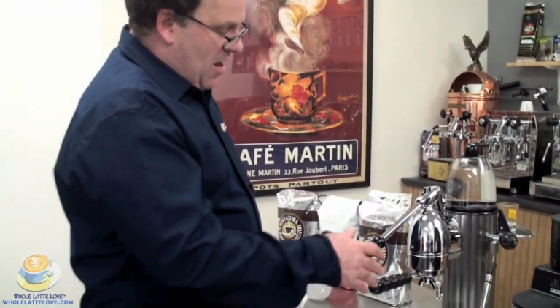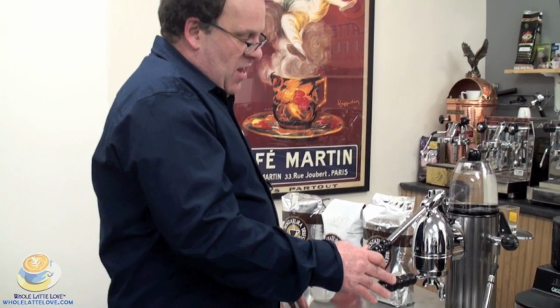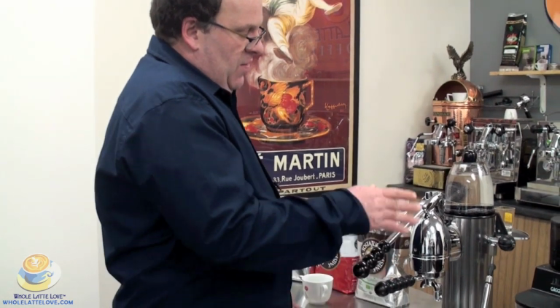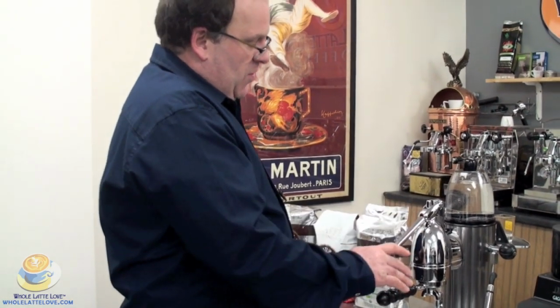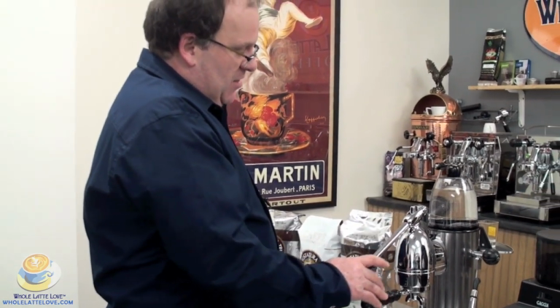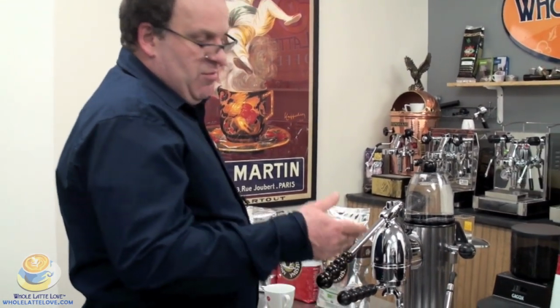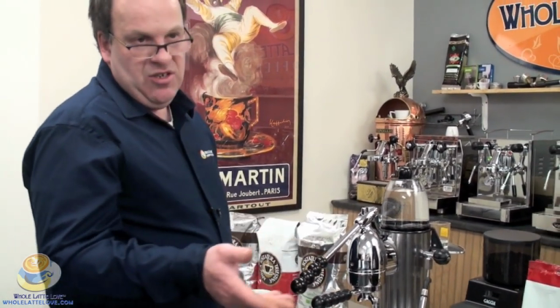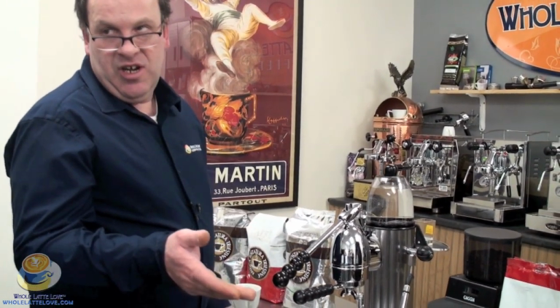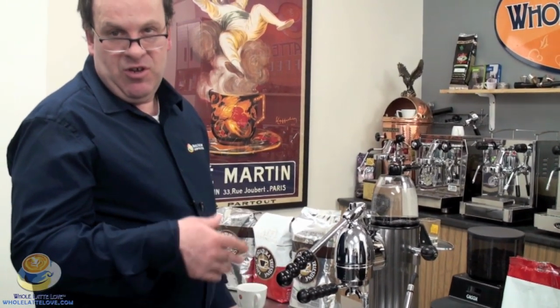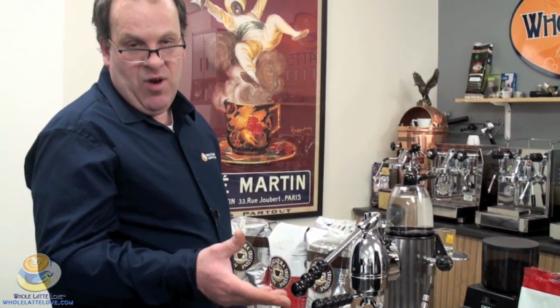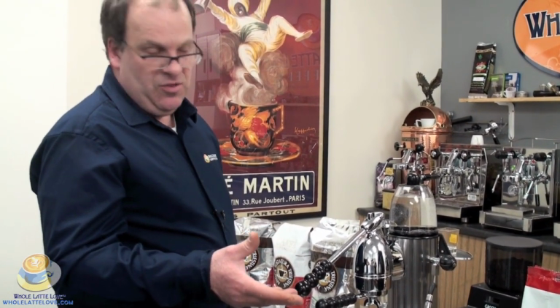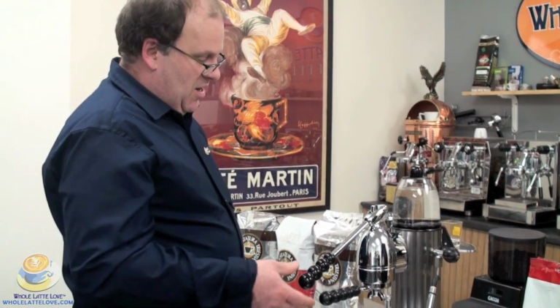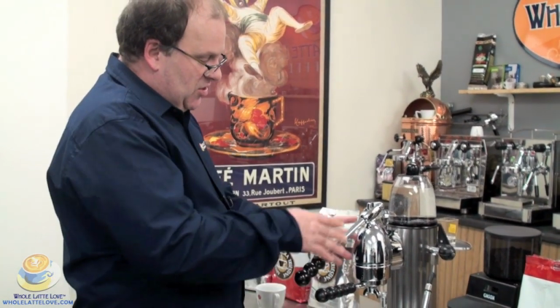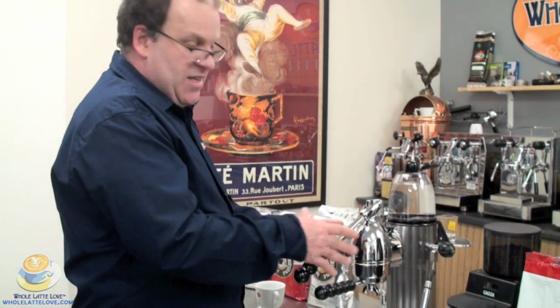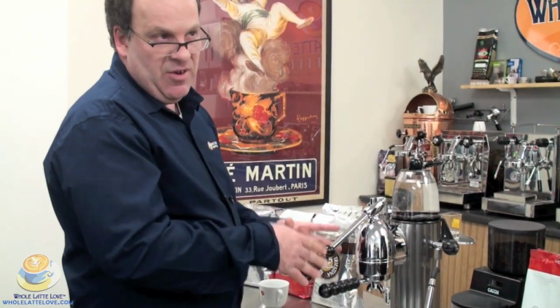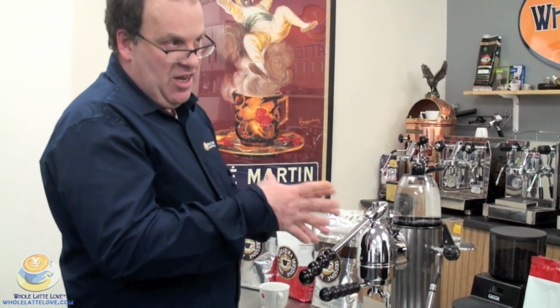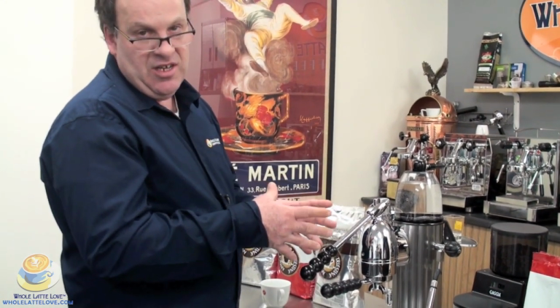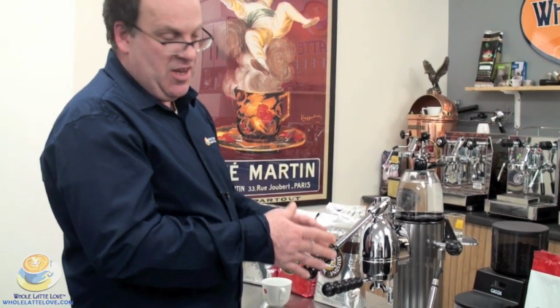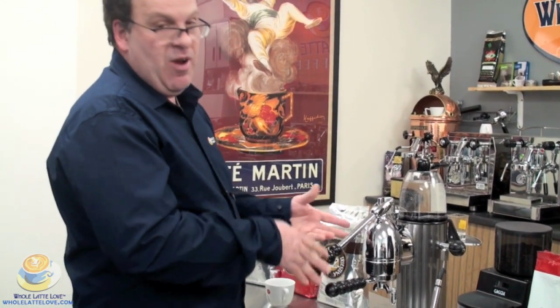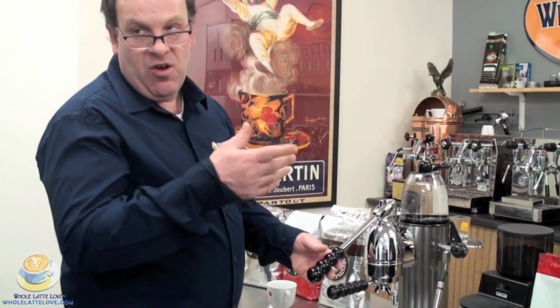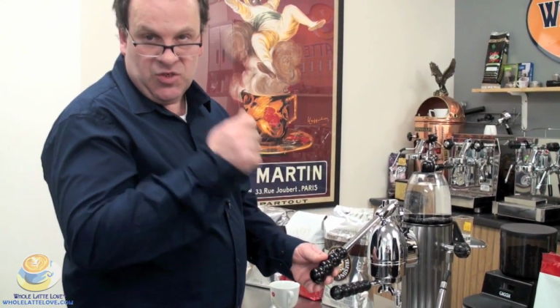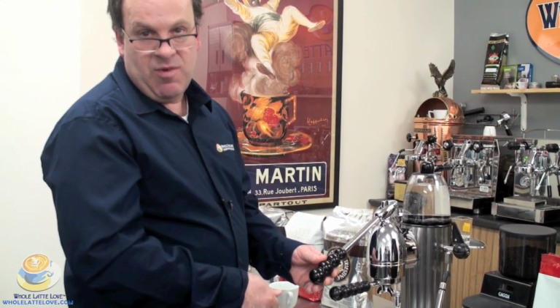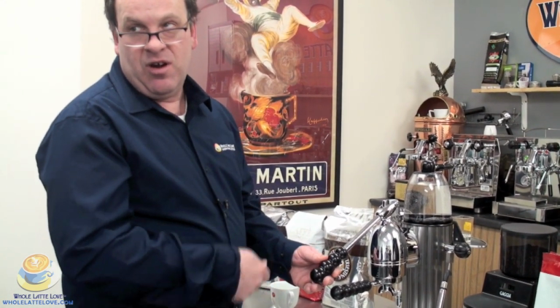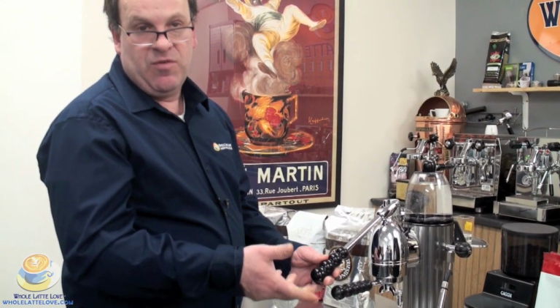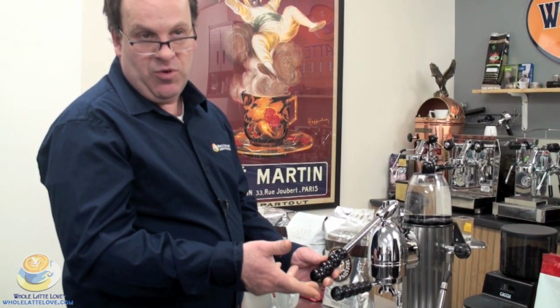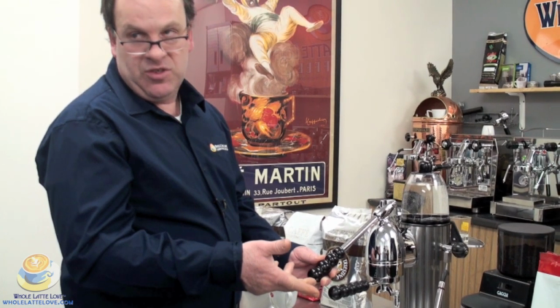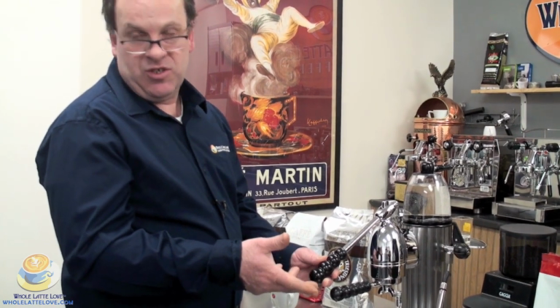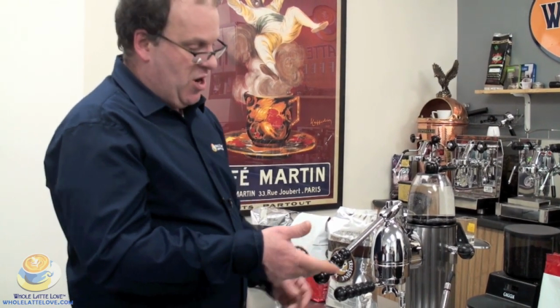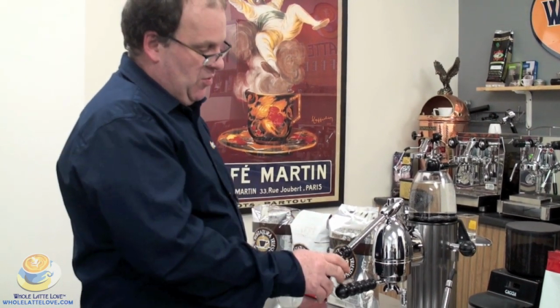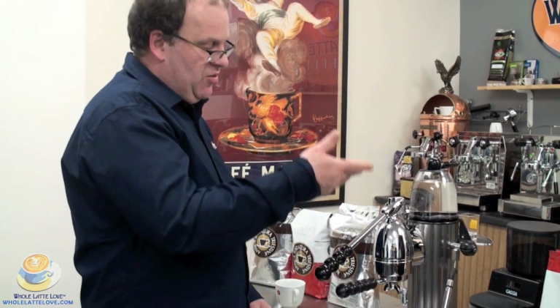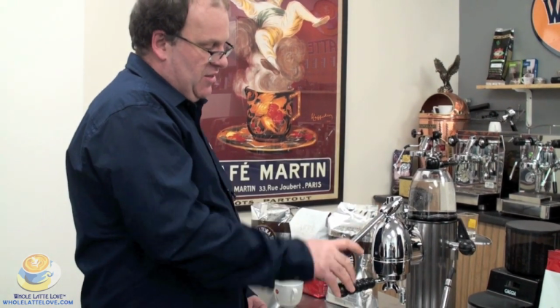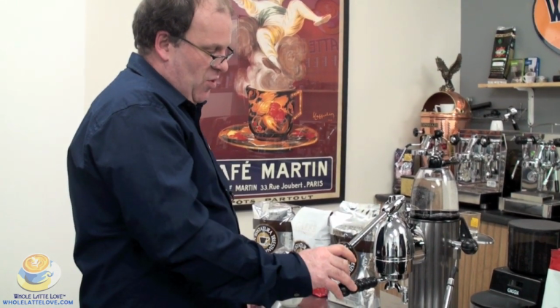Another thing to note: if you've just turned the machine on, since the brew group is brass and retains heat very well, you might also want to run some hot water through it before you brew your first espresso — and you can do that the same way with the lever.